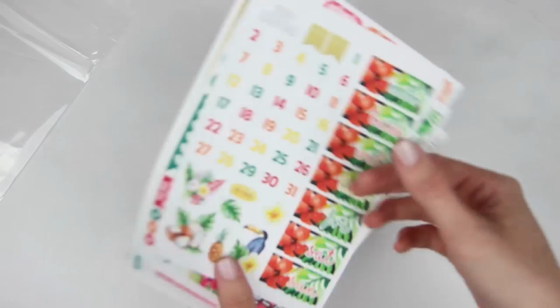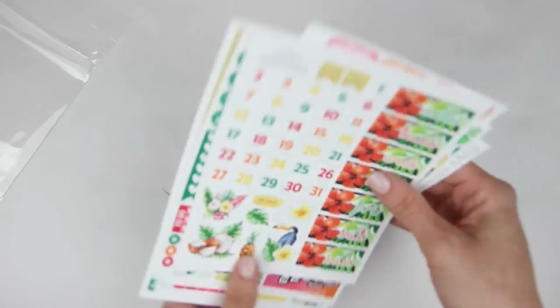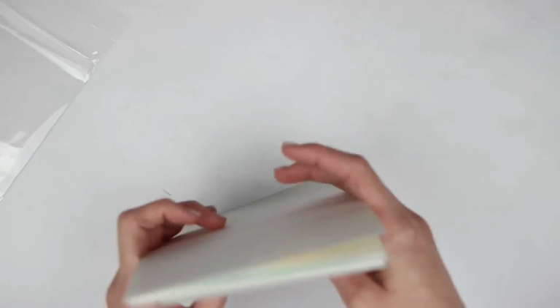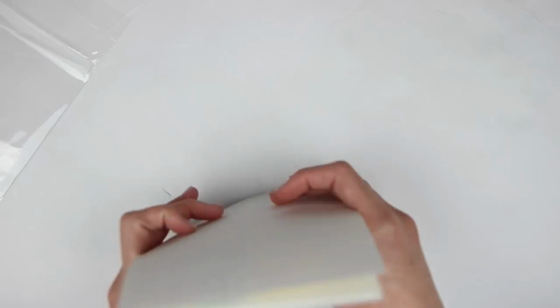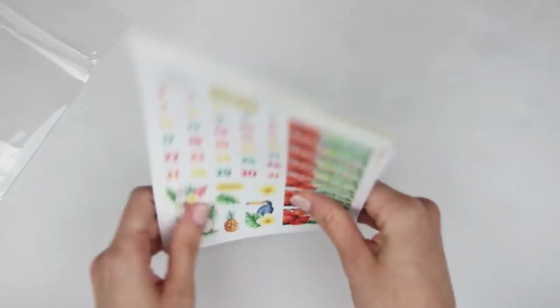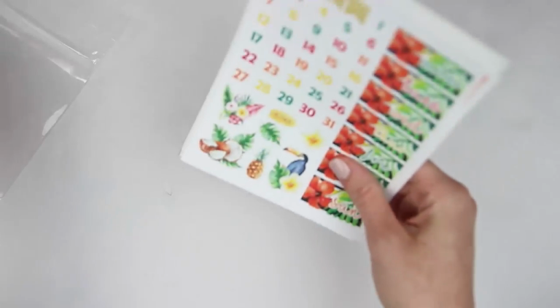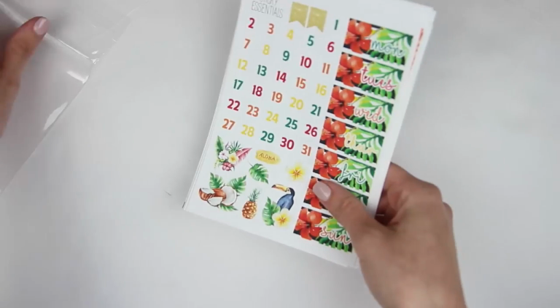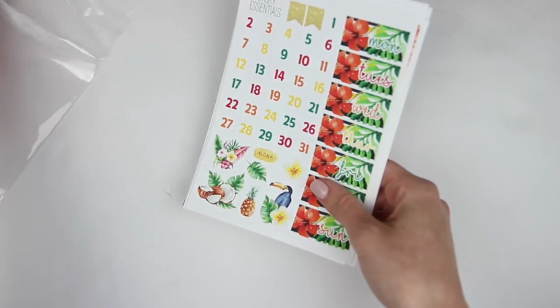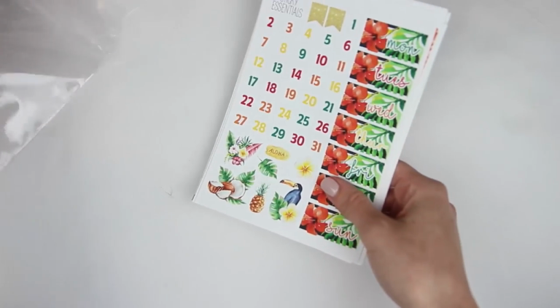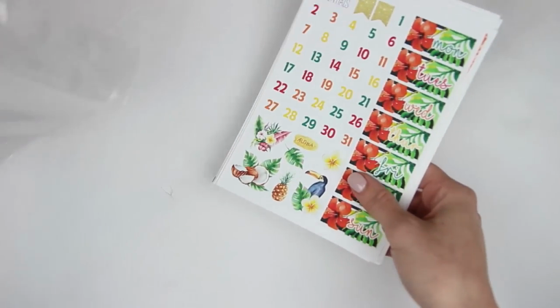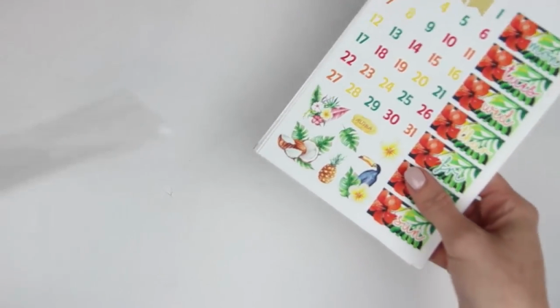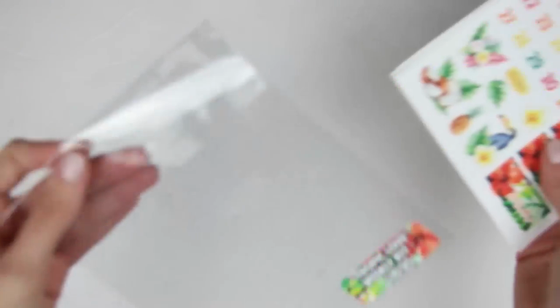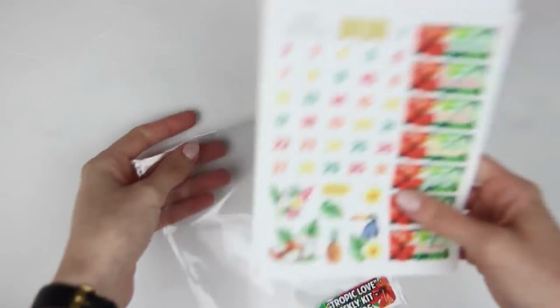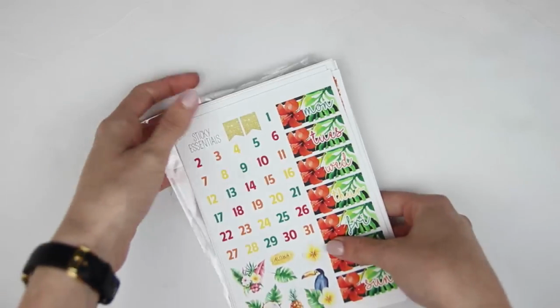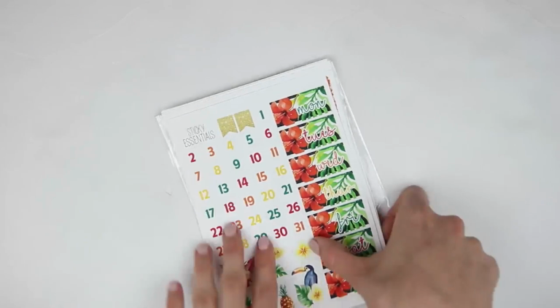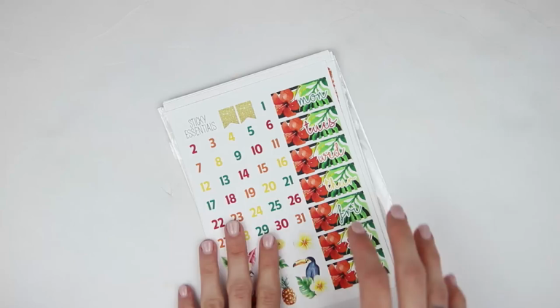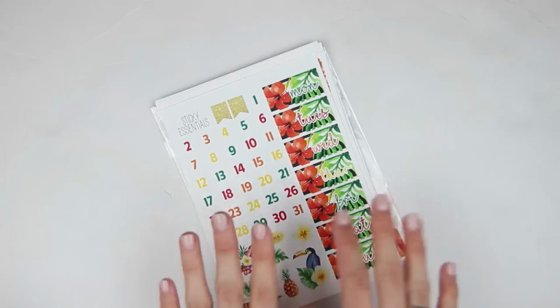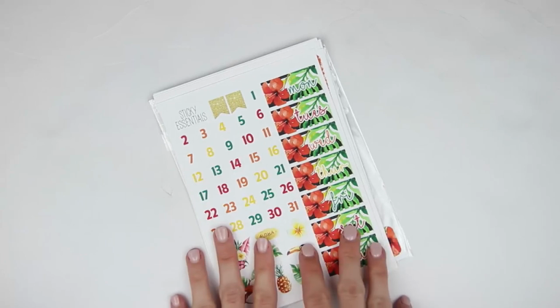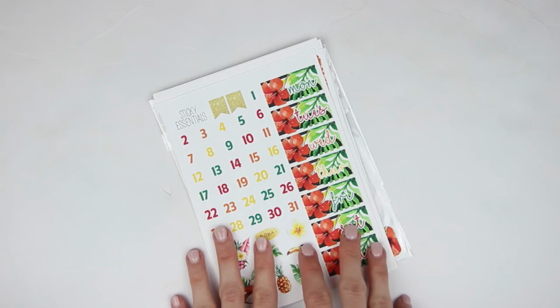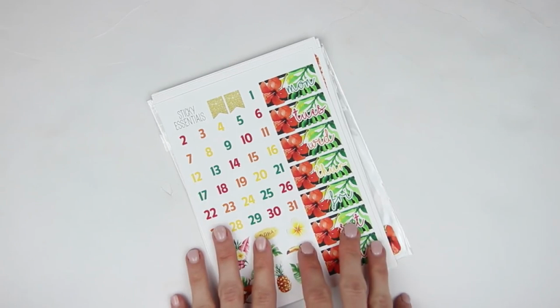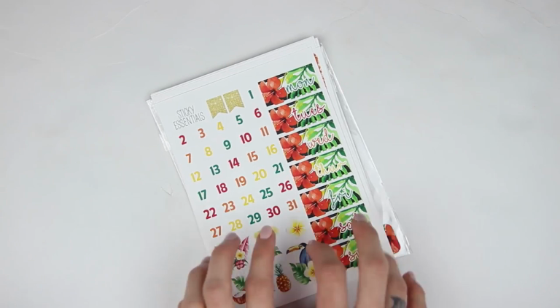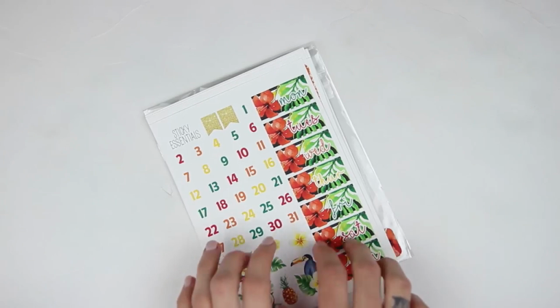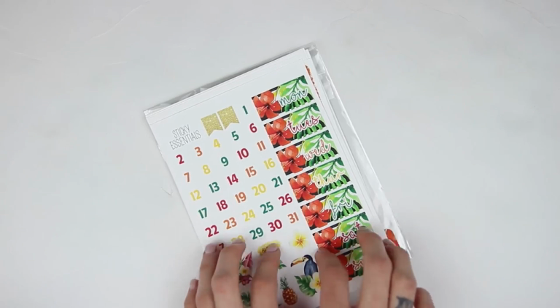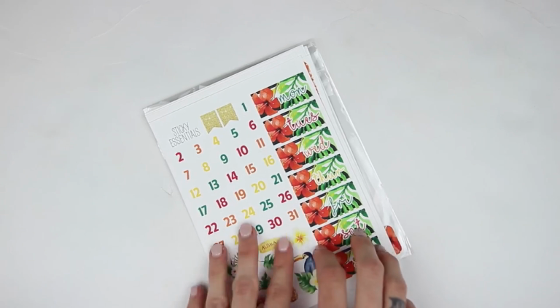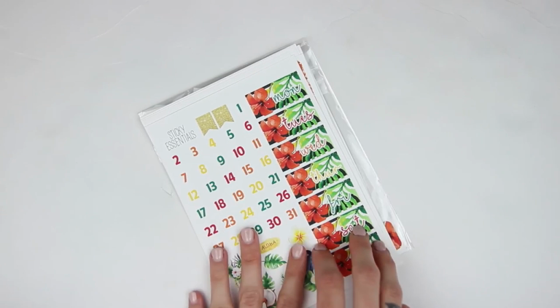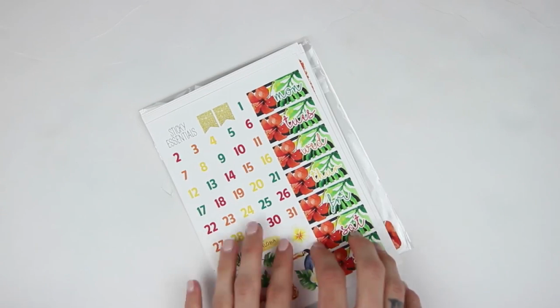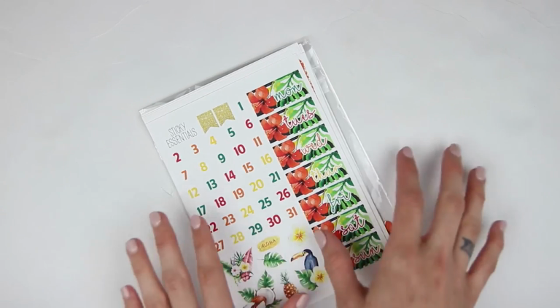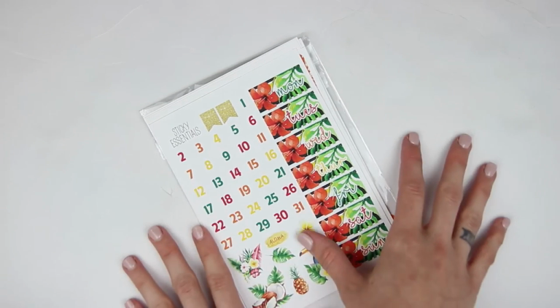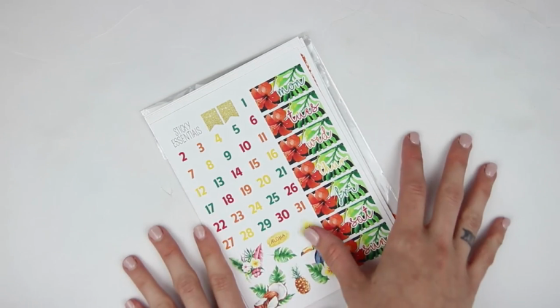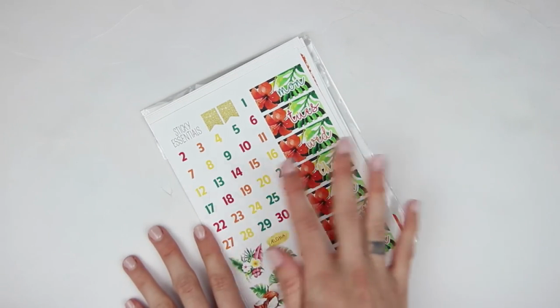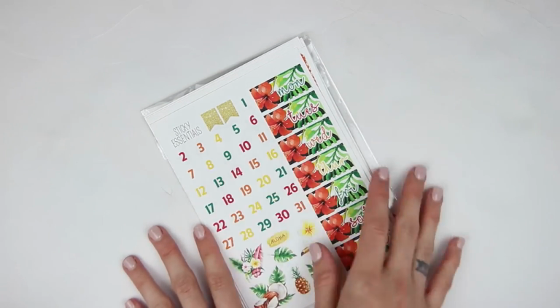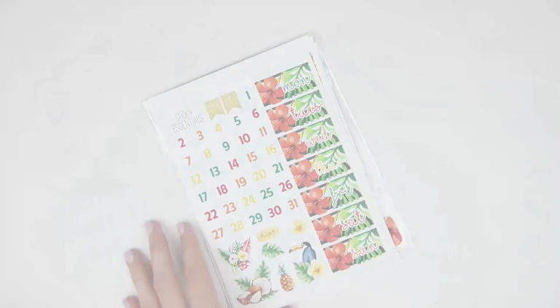And that is everything for this huge April Etsy sticker haul. I hope you guys enjoyed this video — go ahead and subscribe to my channel if you're not already, and I will see you guys in my next video. Bye guys!